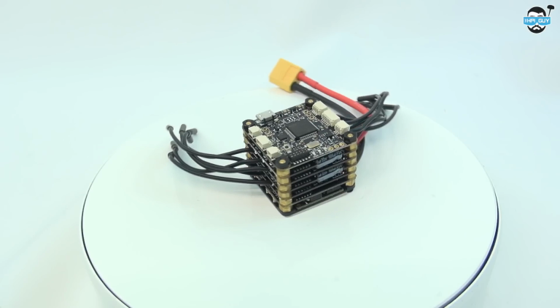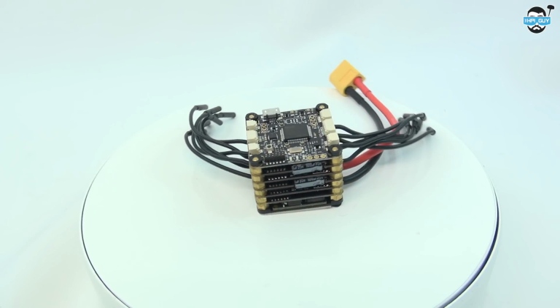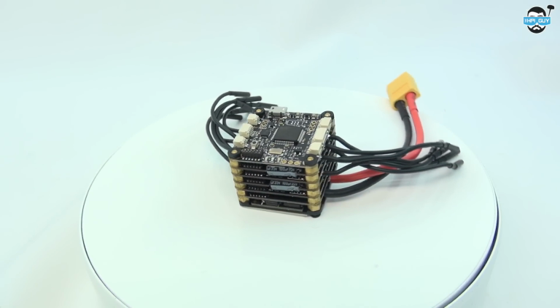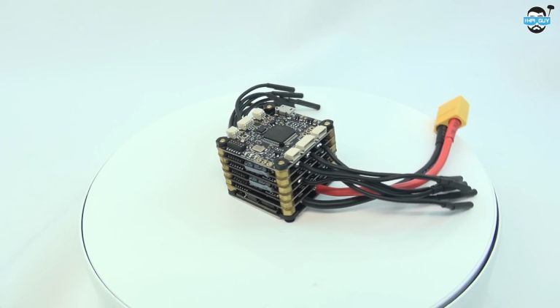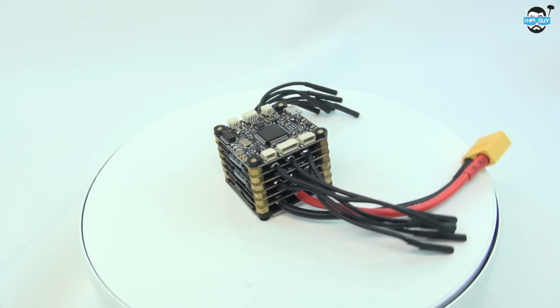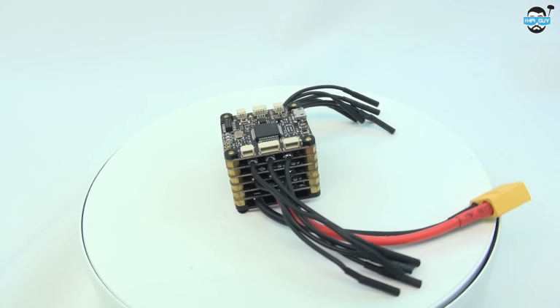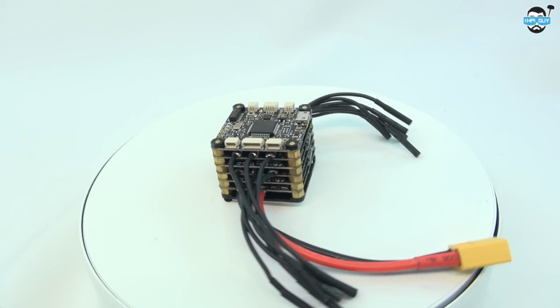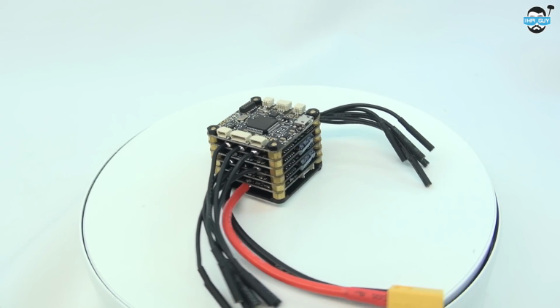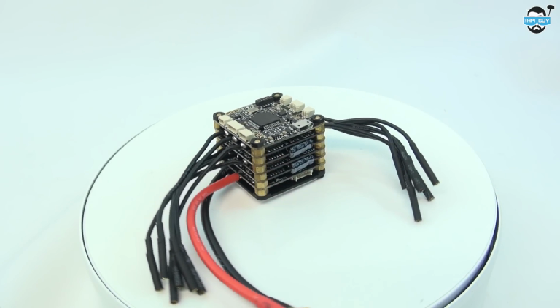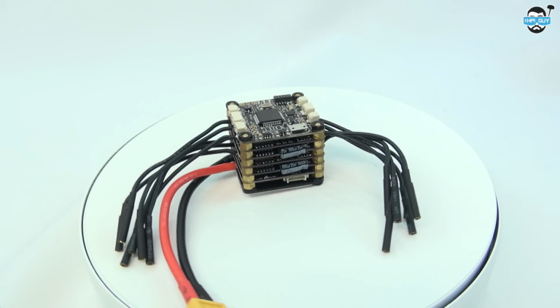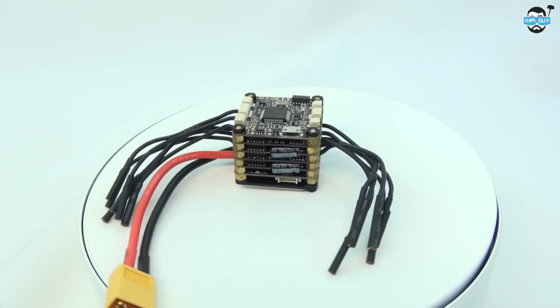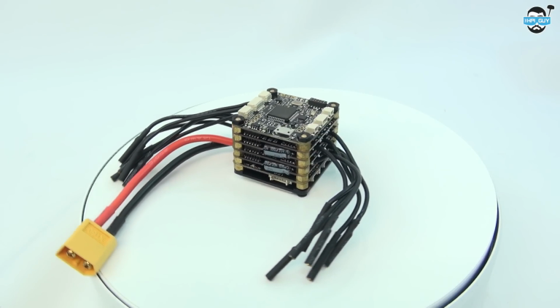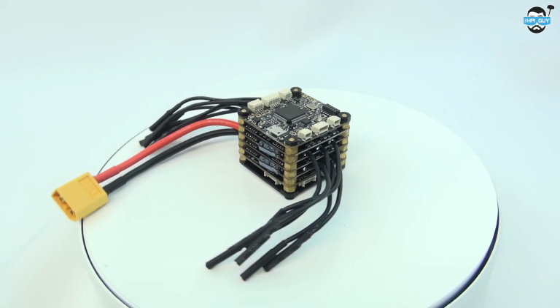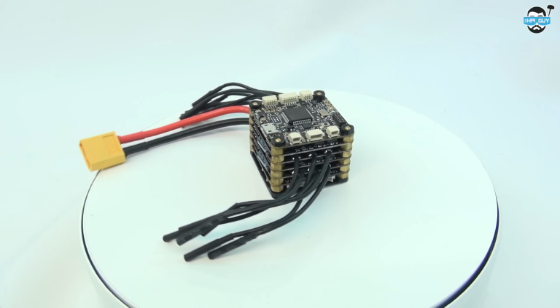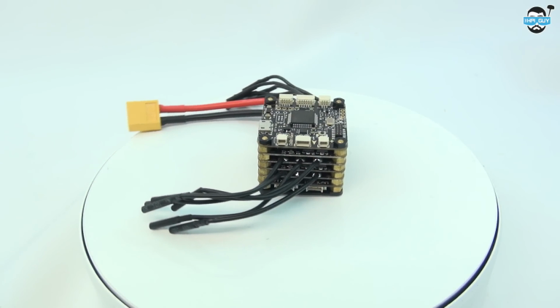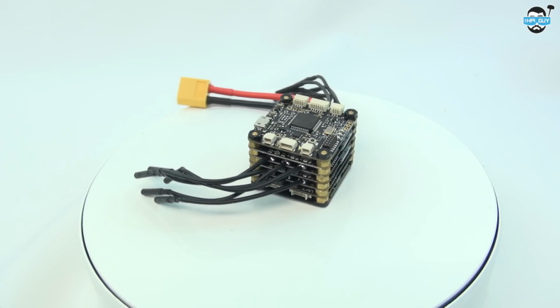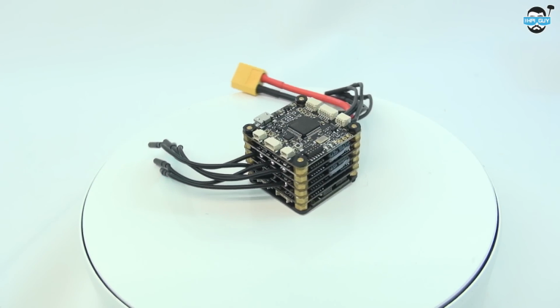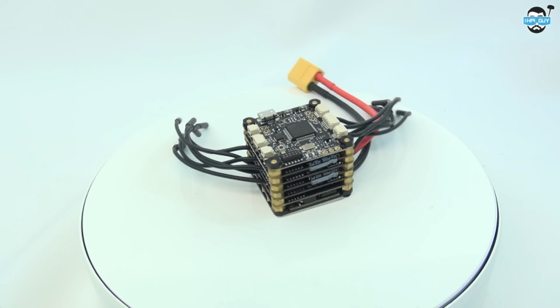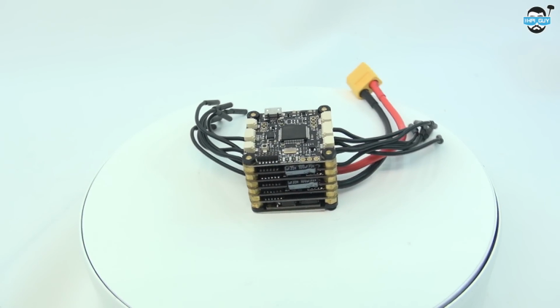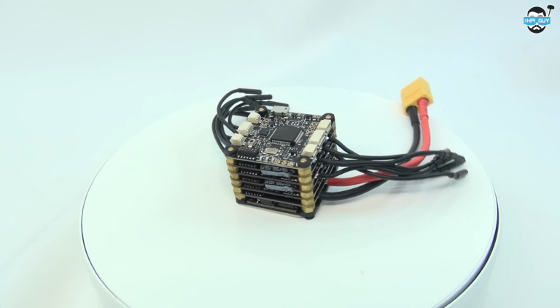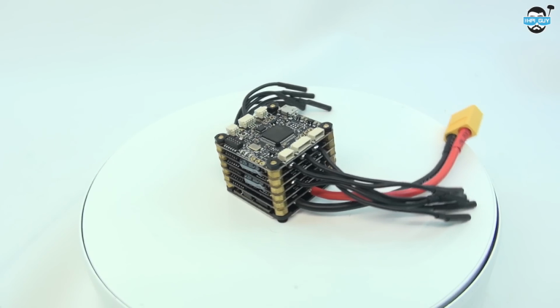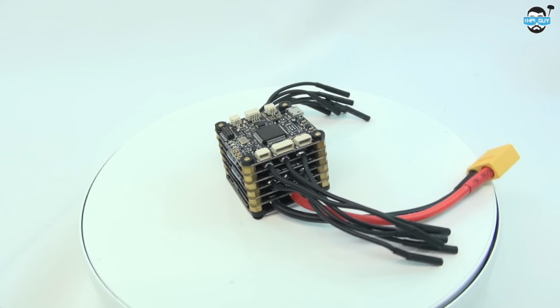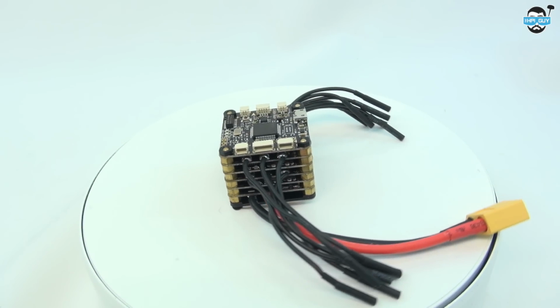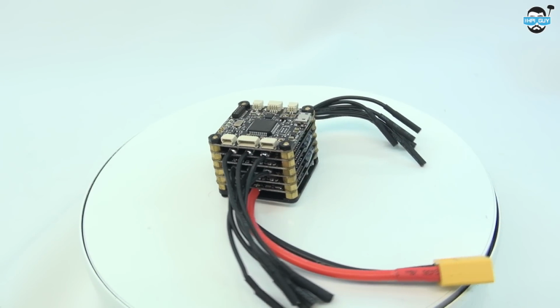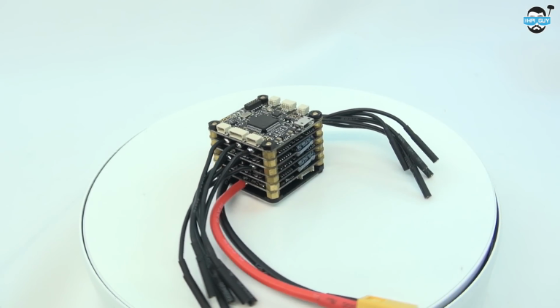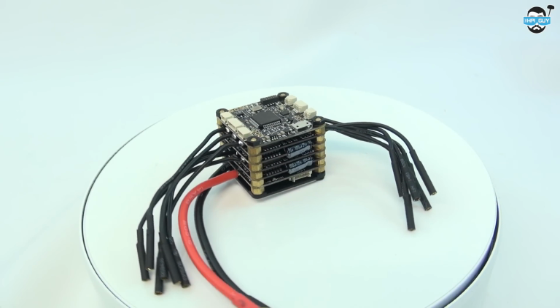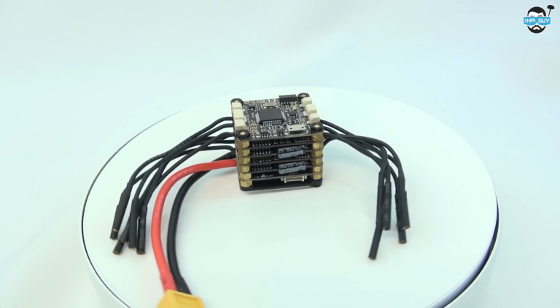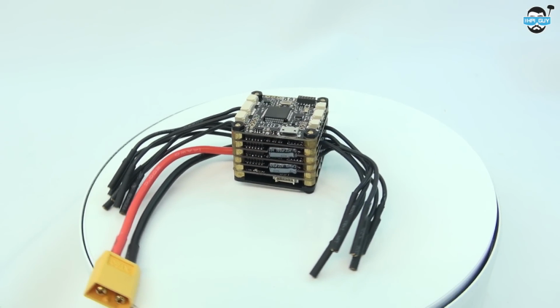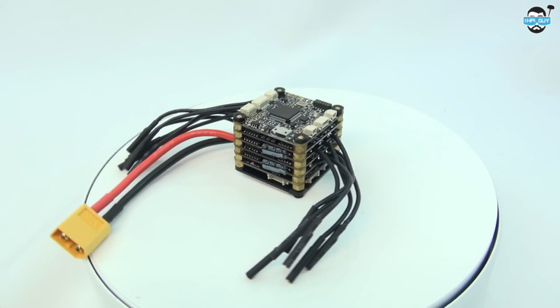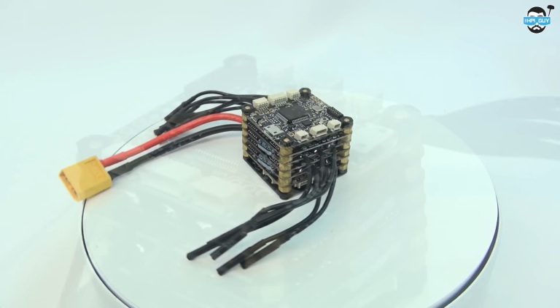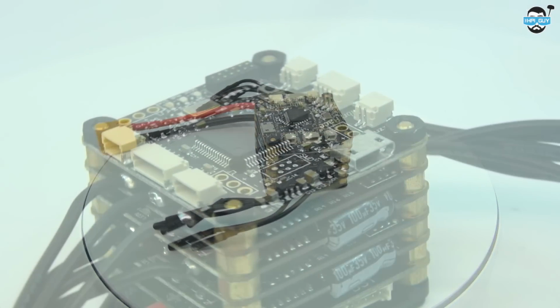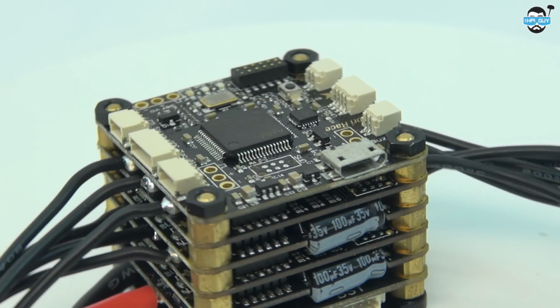These 20 amp ESCs come pre-flashed with BLHeli 14.2. The ESCs are capable of pulling a current draw of 20 amps with a 5mph airflow over them, 30 amp constant draw with a good airflow over them, and up to 45 amp bursts for 10 seconds.